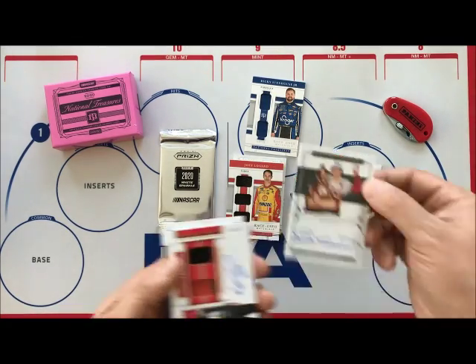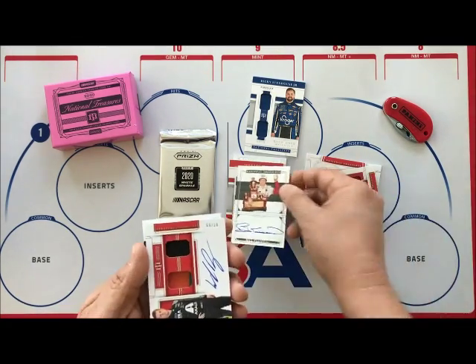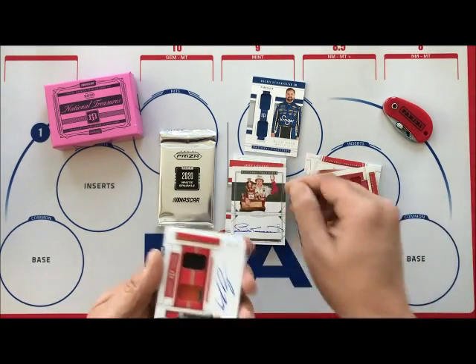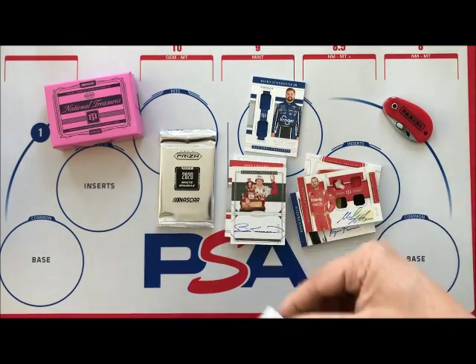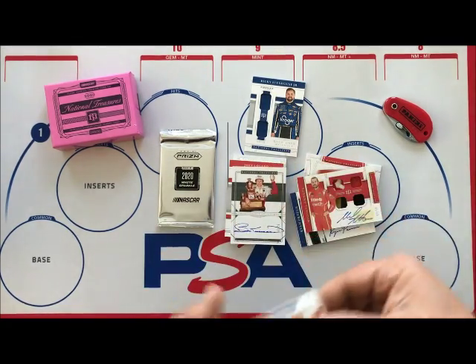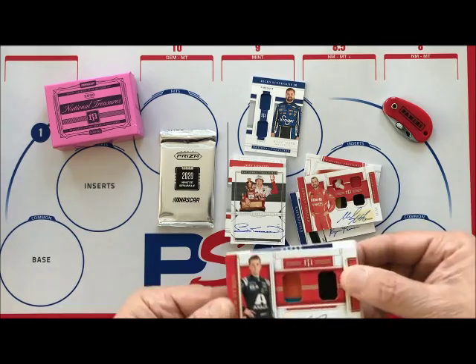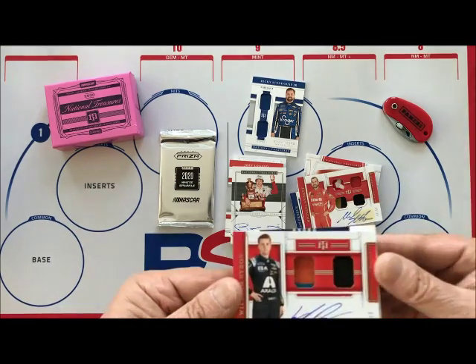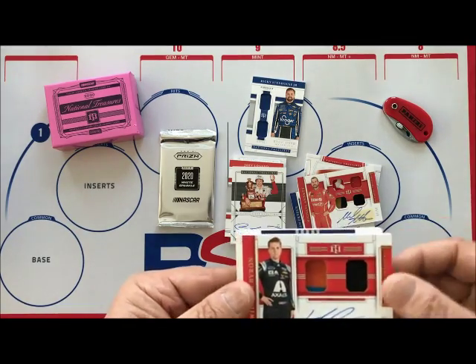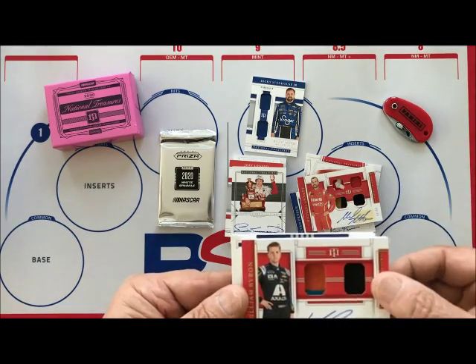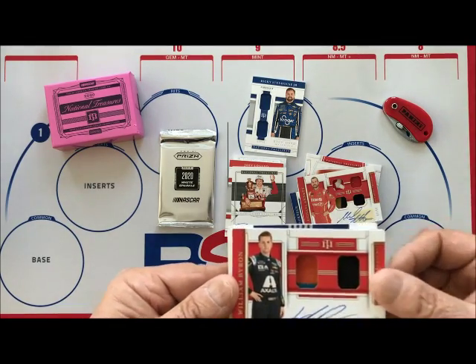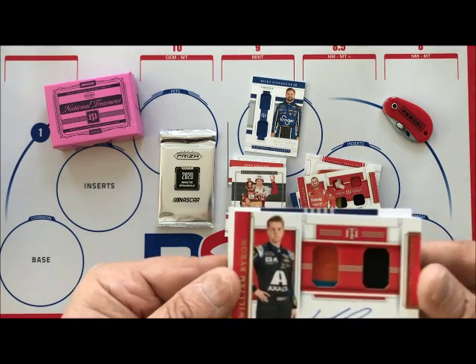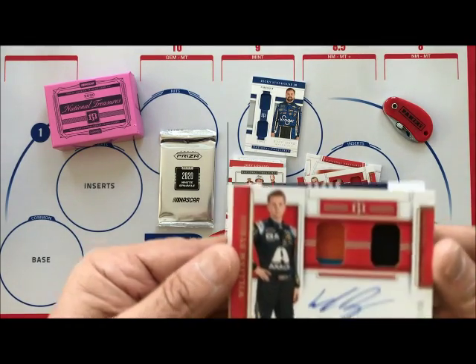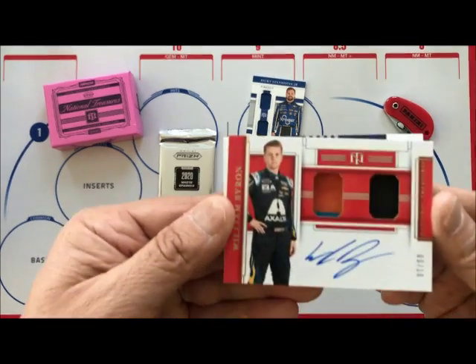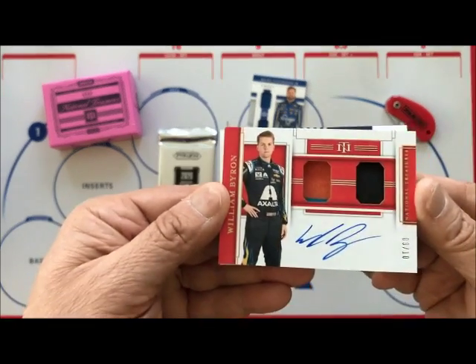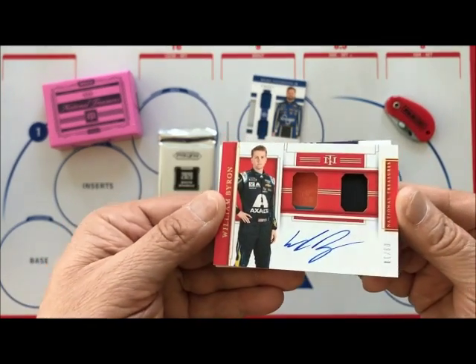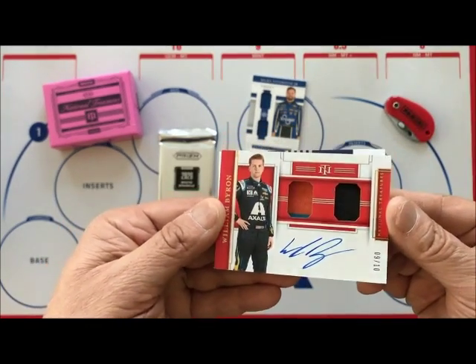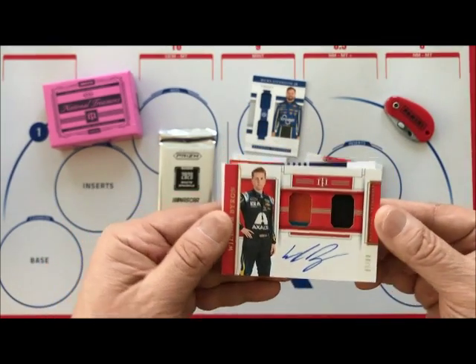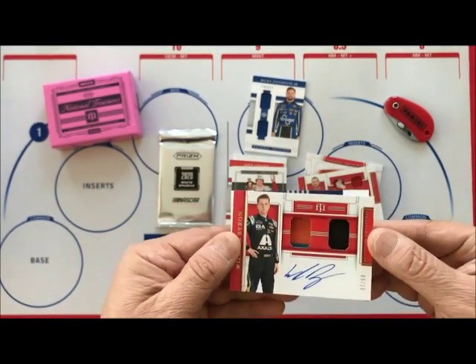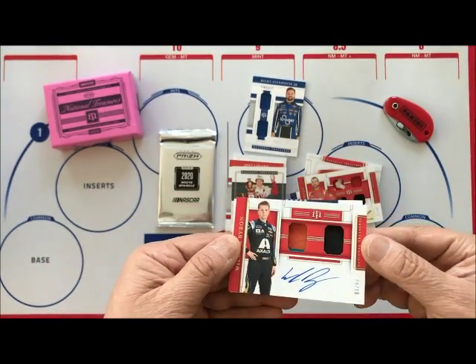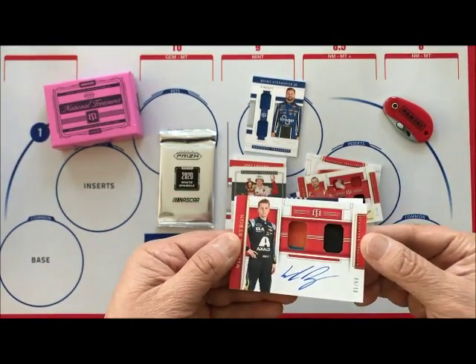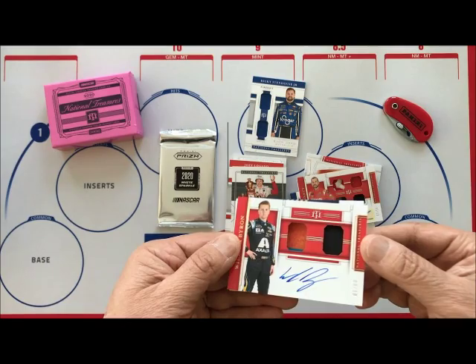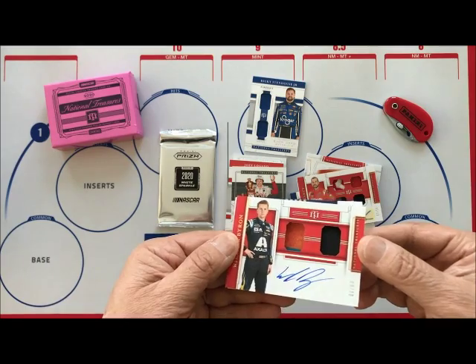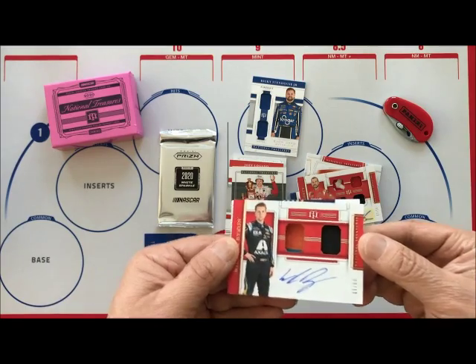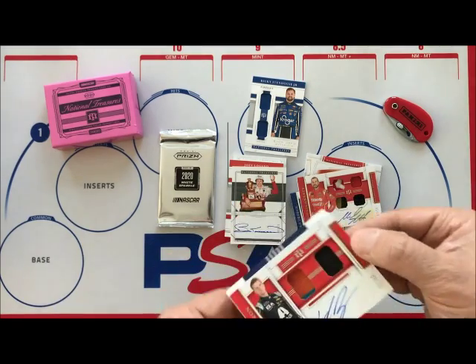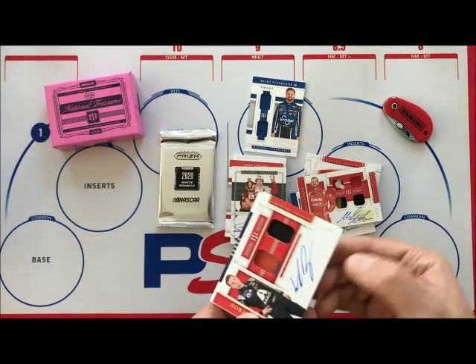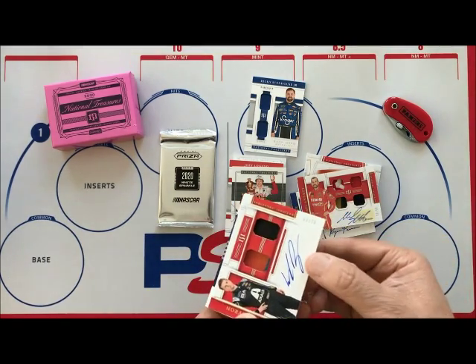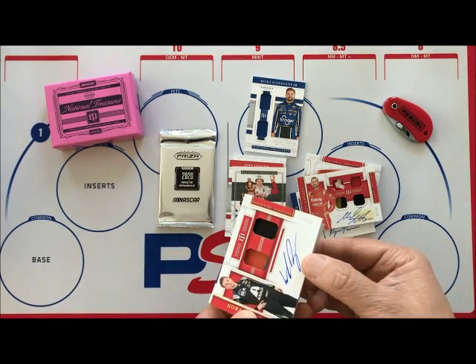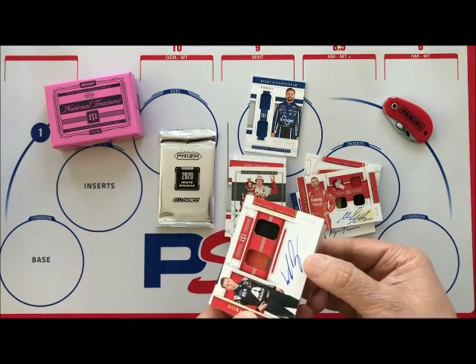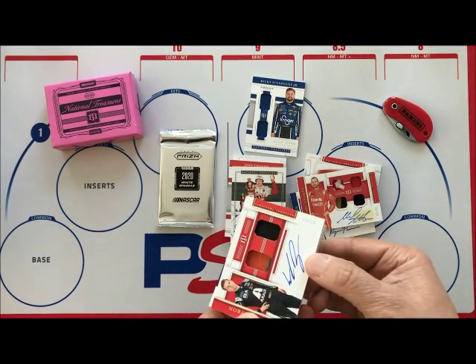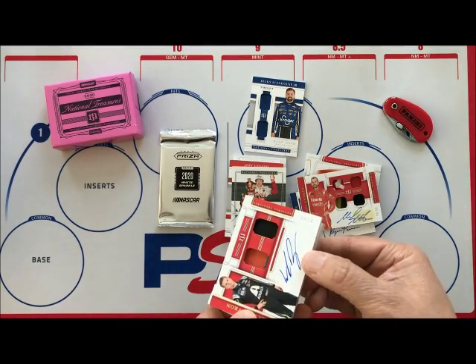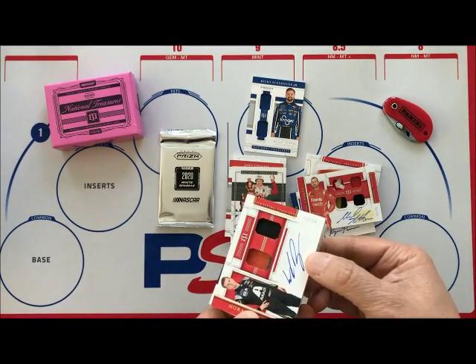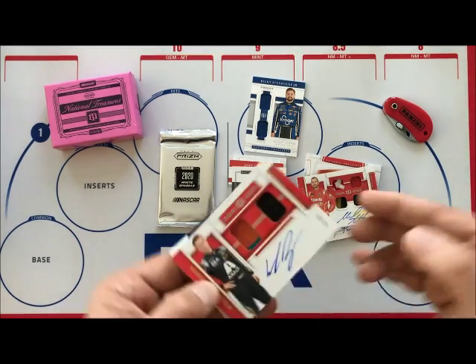Then we have a William Byron dual on-card autograph, number nine of ten.